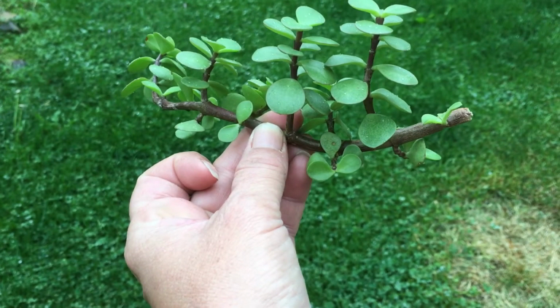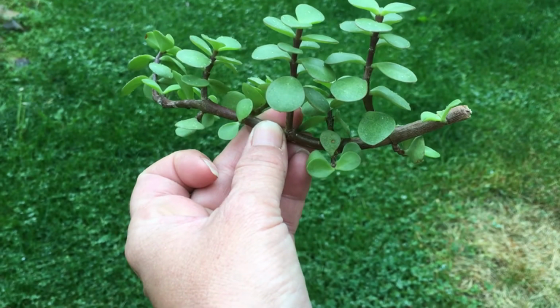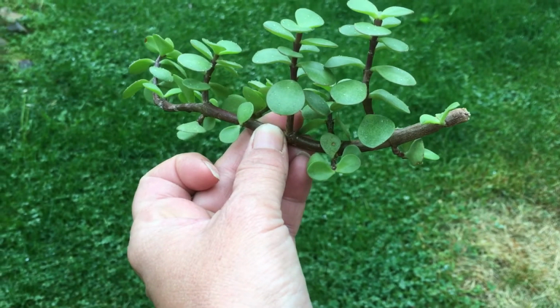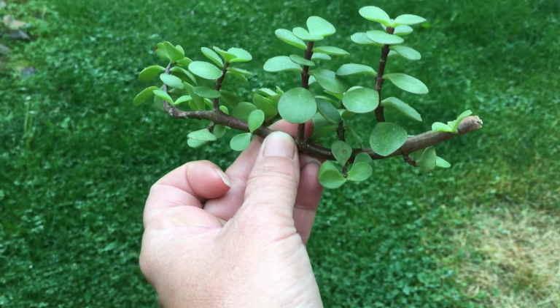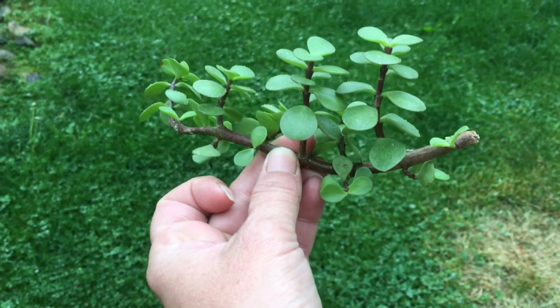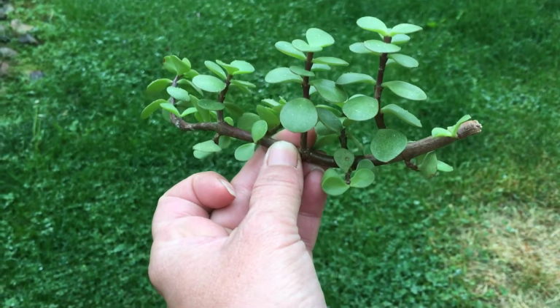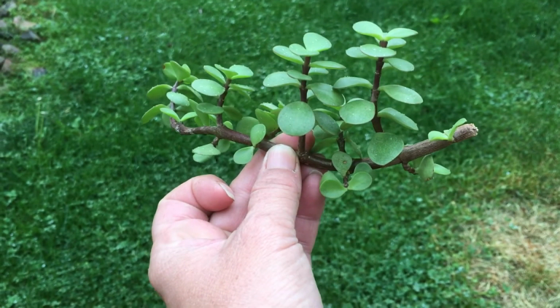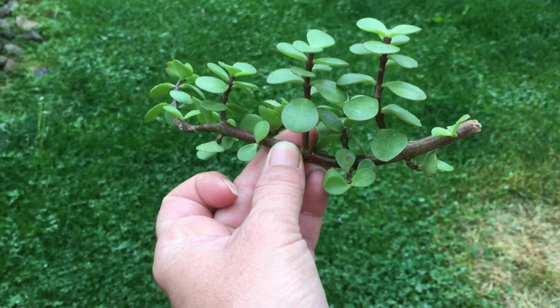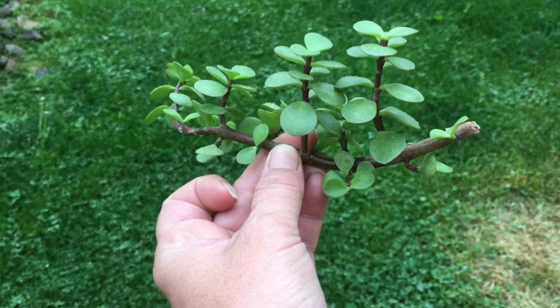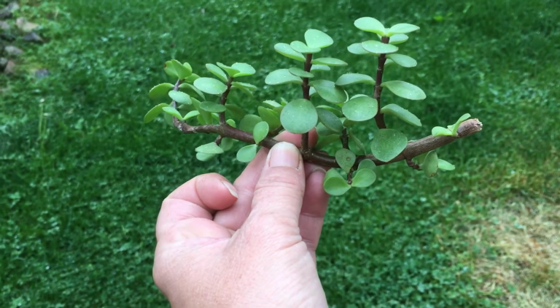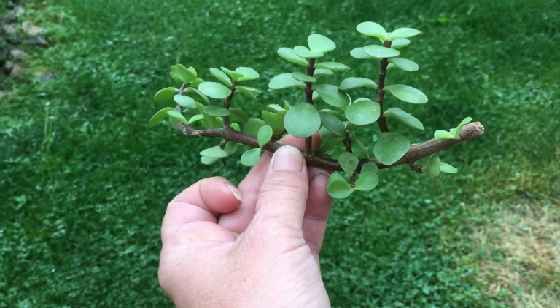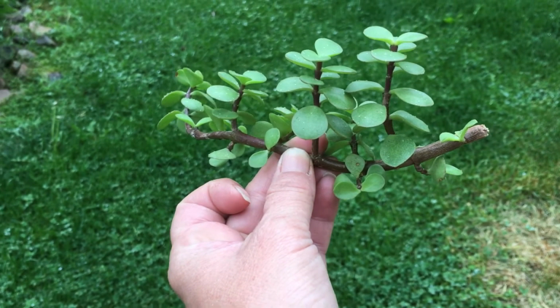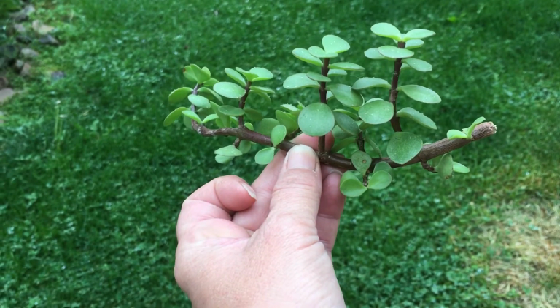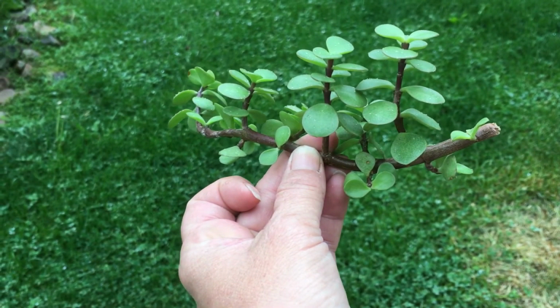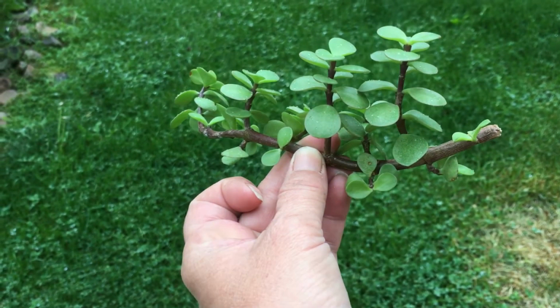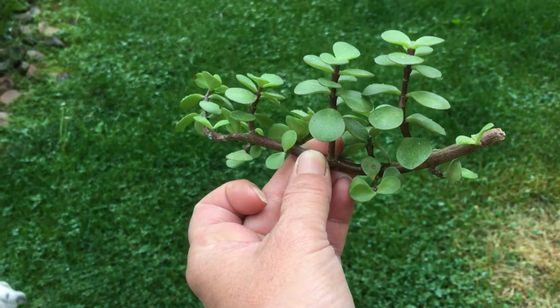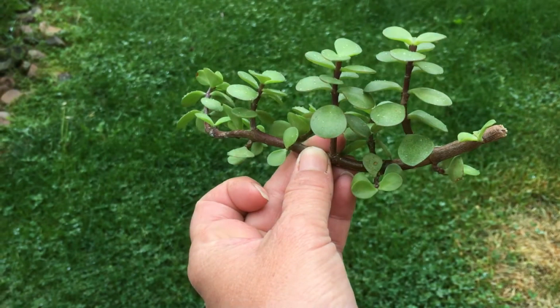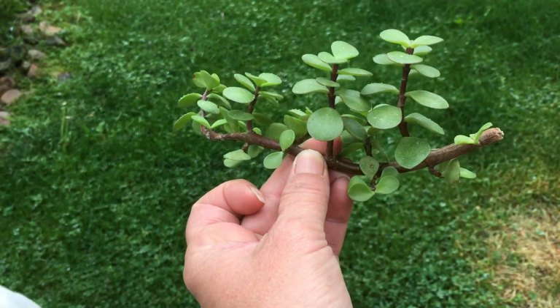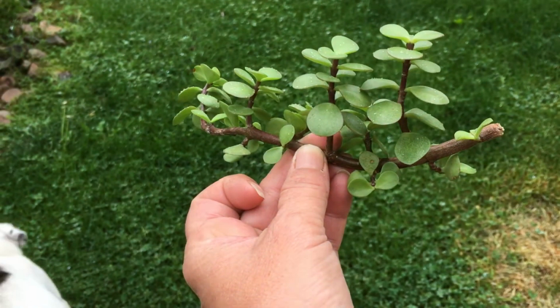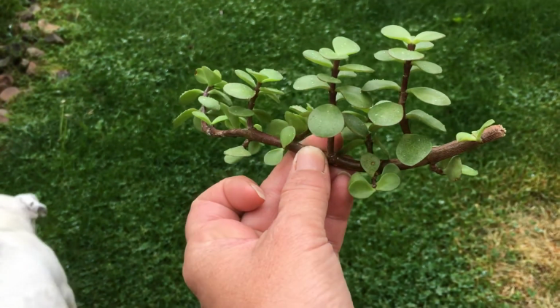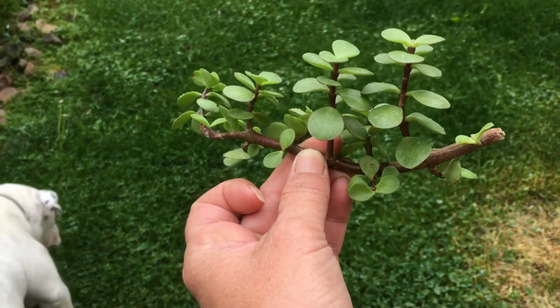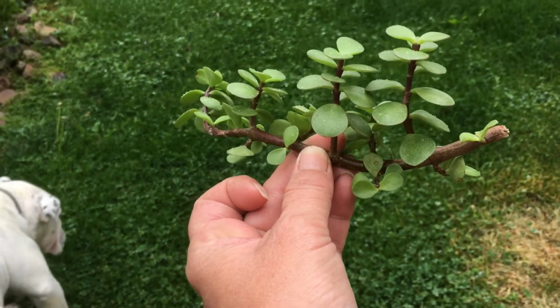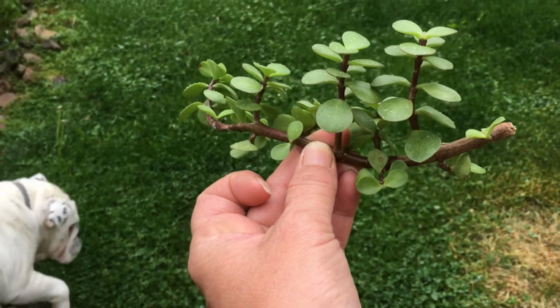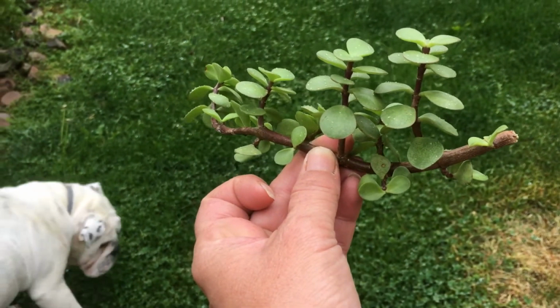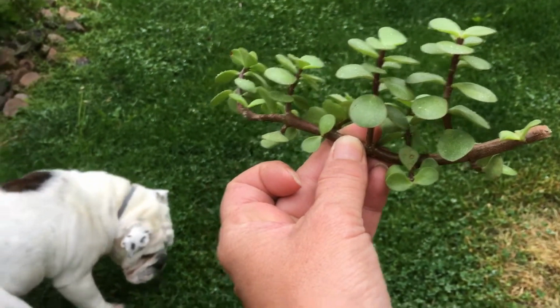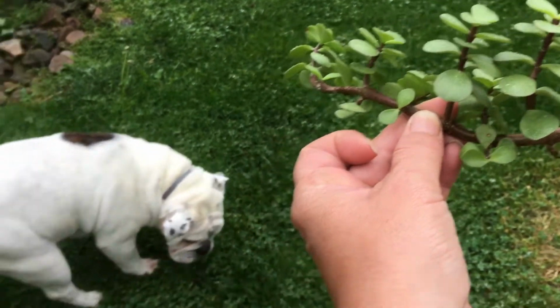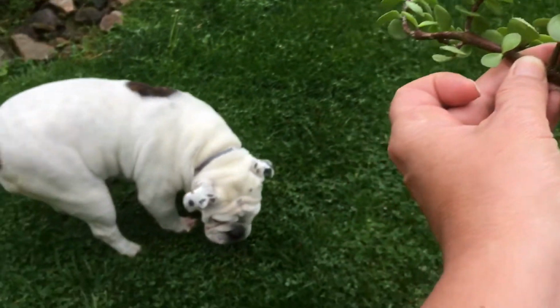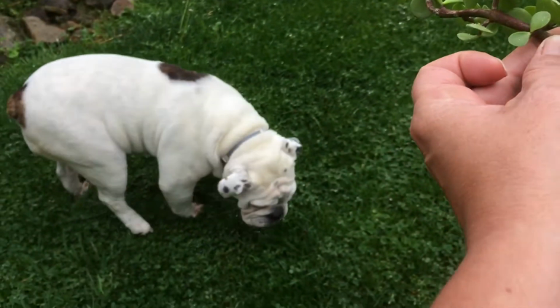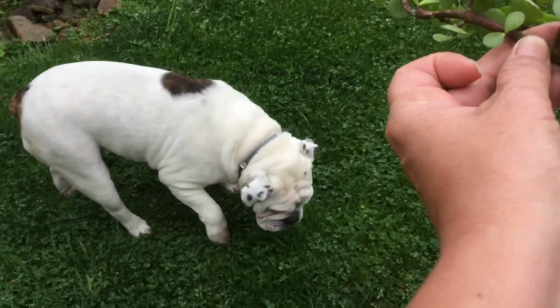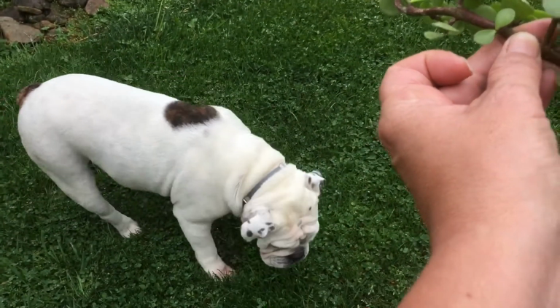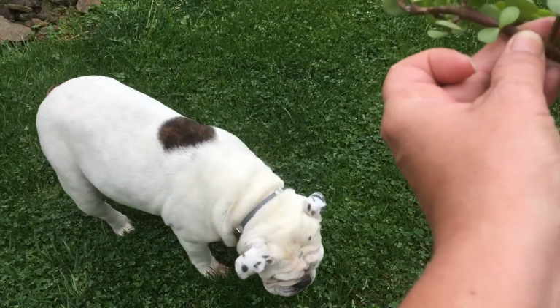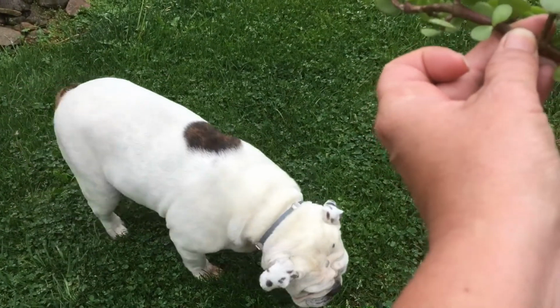Hi, this is Kelly, and today I'm going to tell you how to propagate a jade plant. And there's Macy. Hi, Macy.